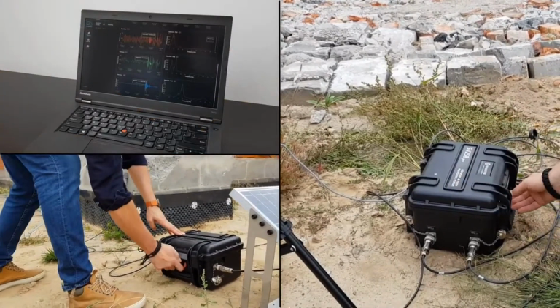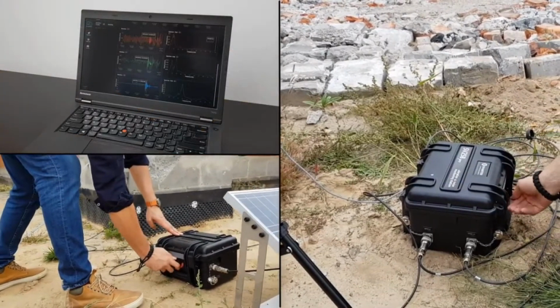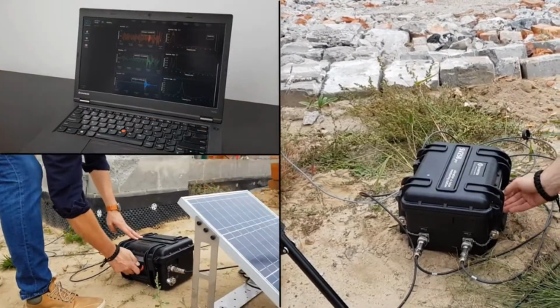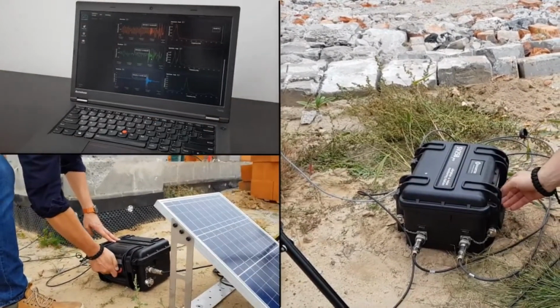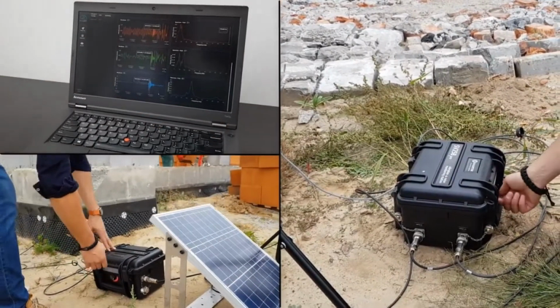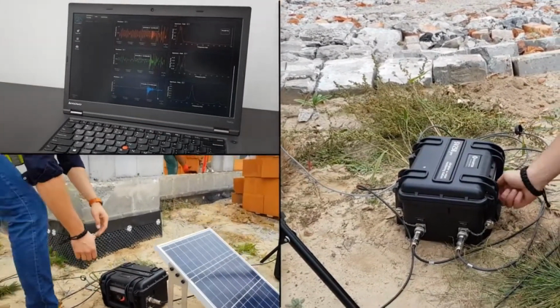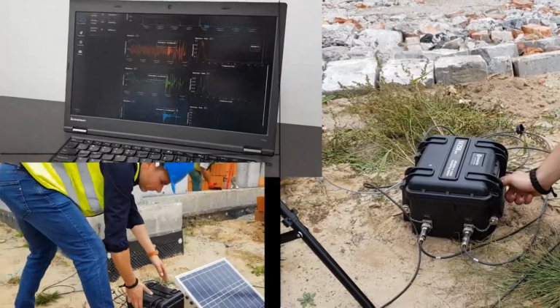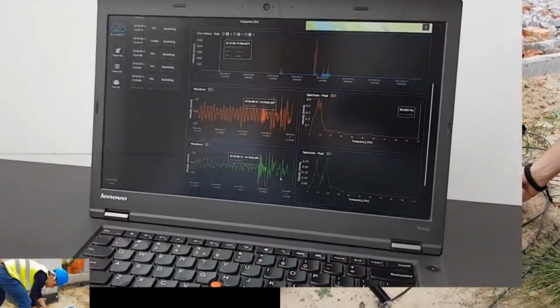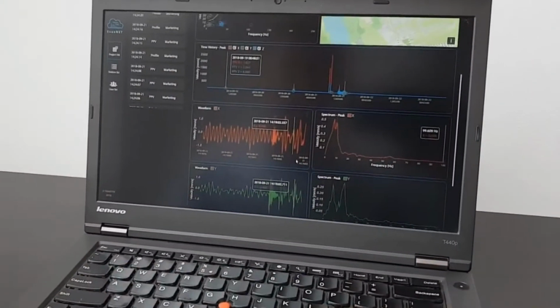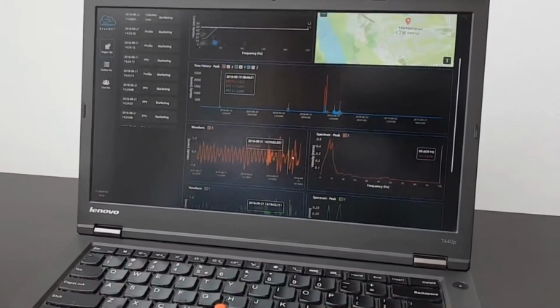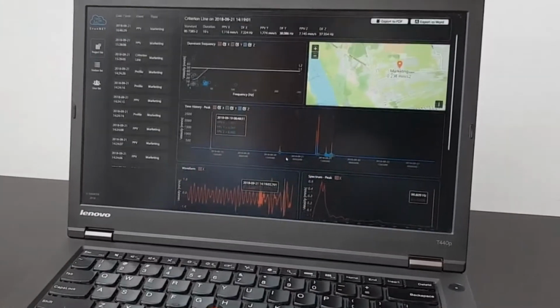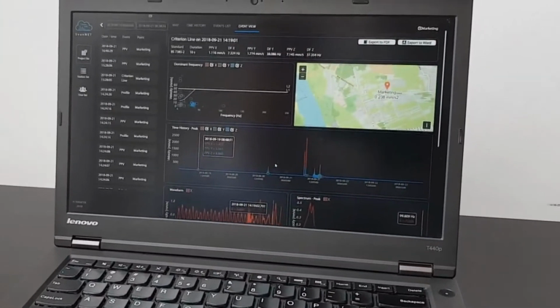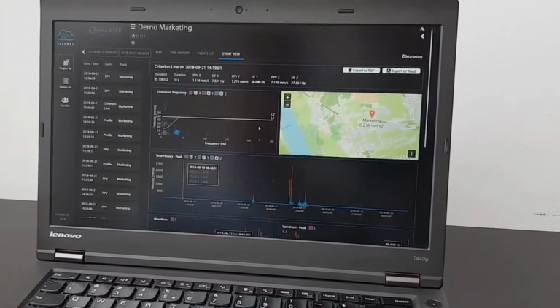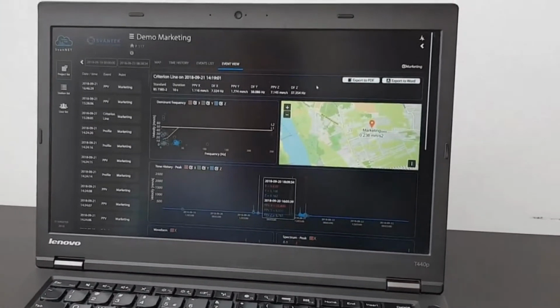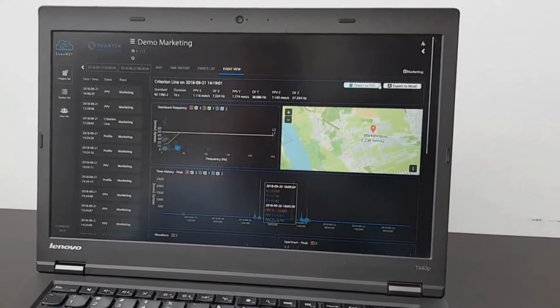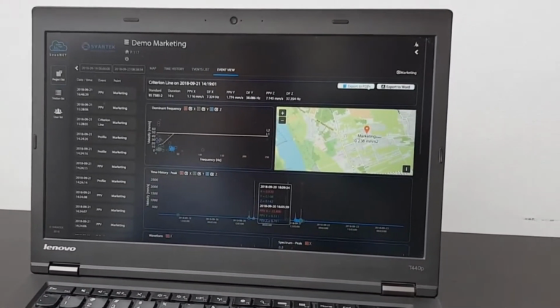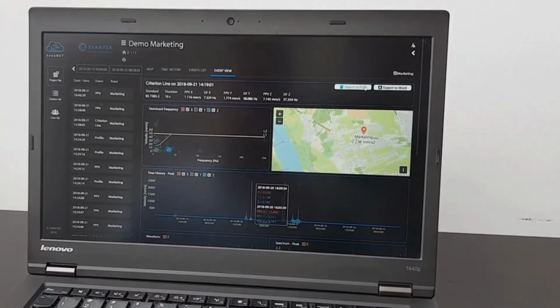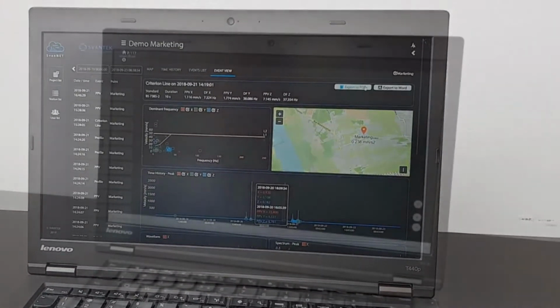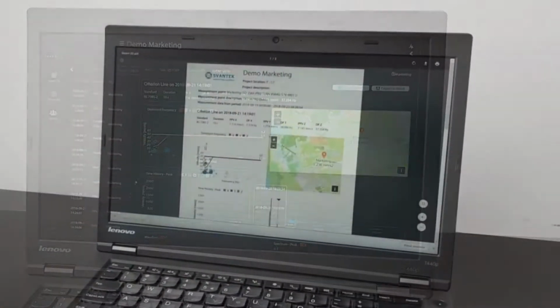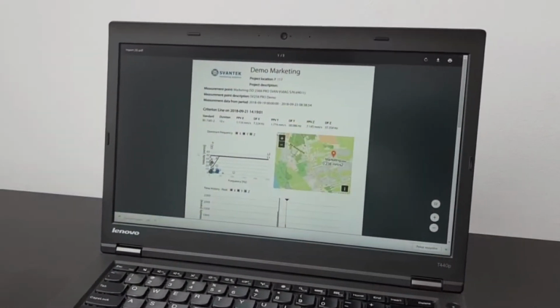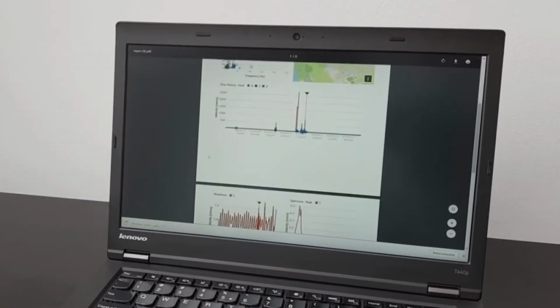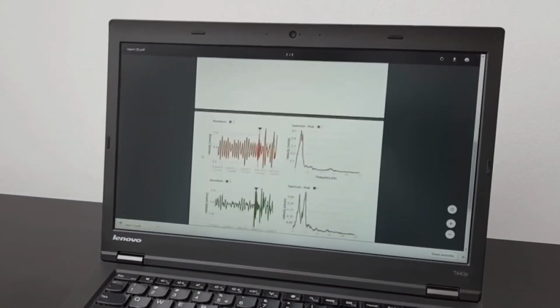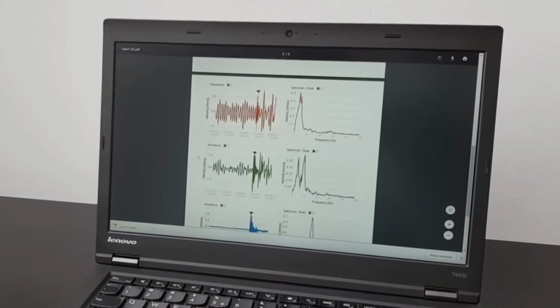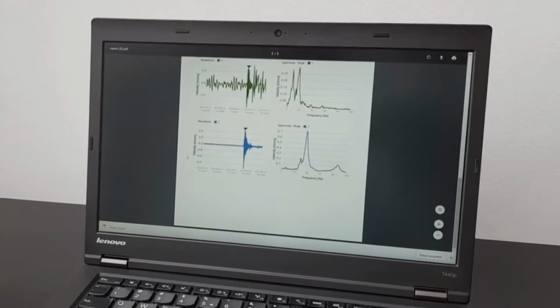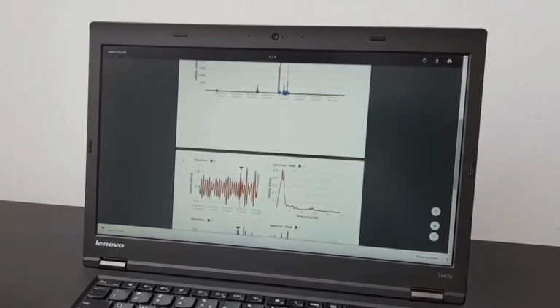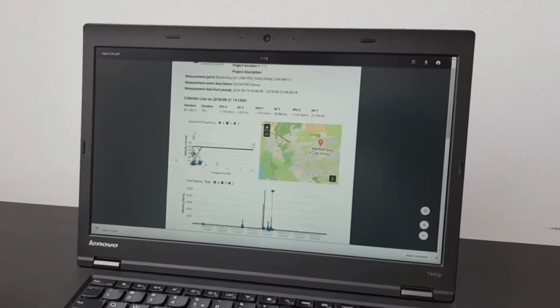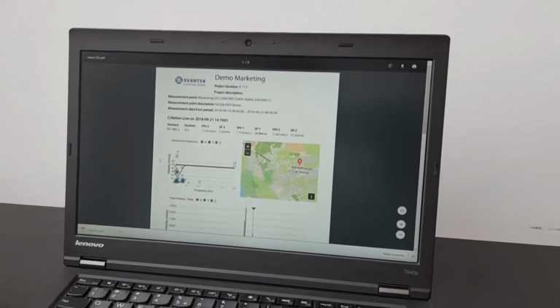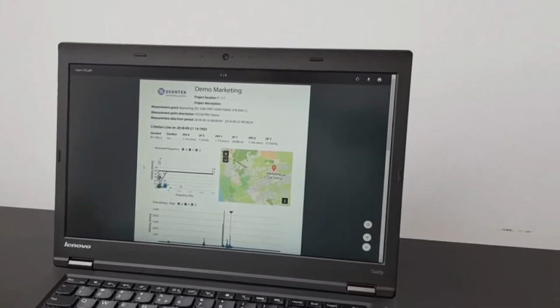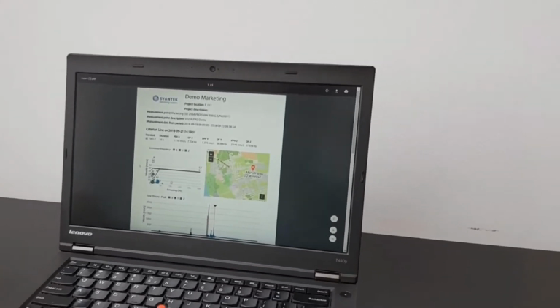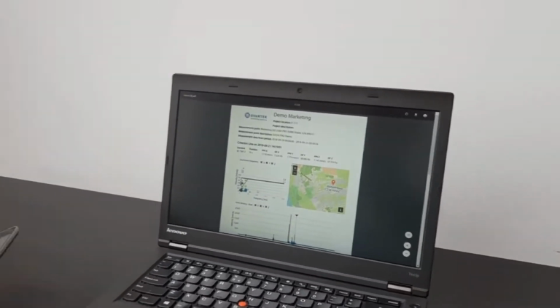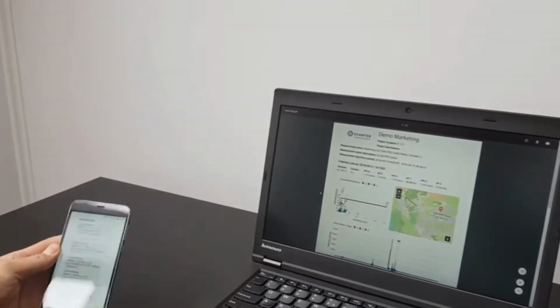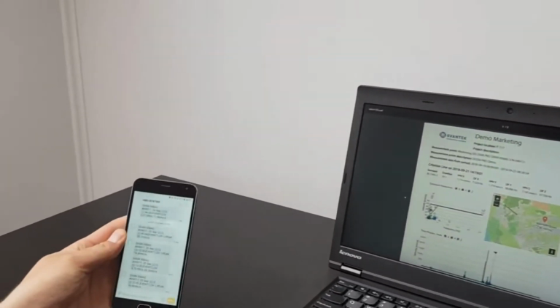All measurement data is accessible online from the Svantek SvanNet platform. In case of vibration risk, the station will immediately send SMS and email alarms, as well as activate light and sound alerts.